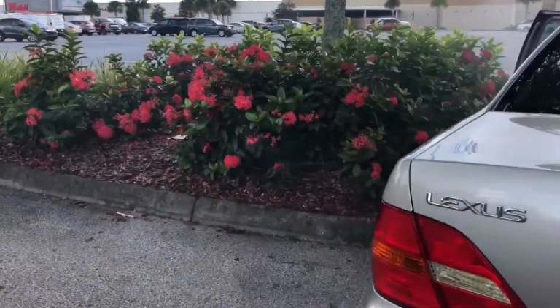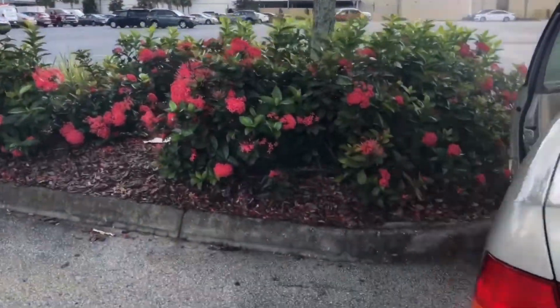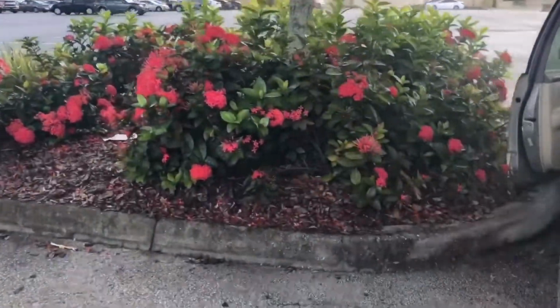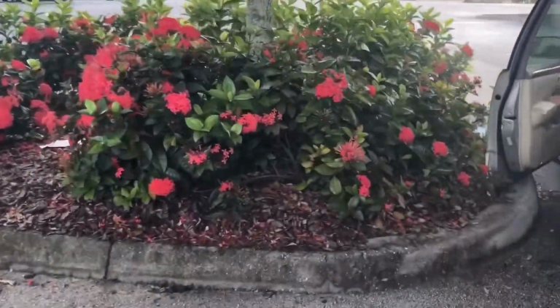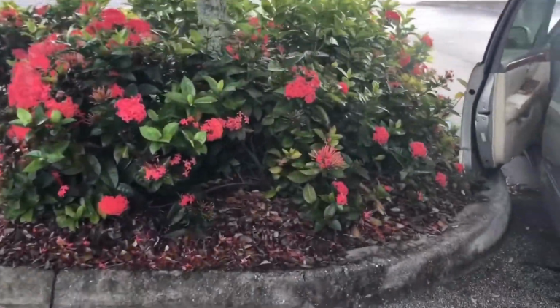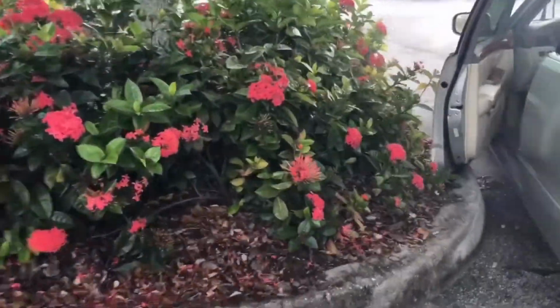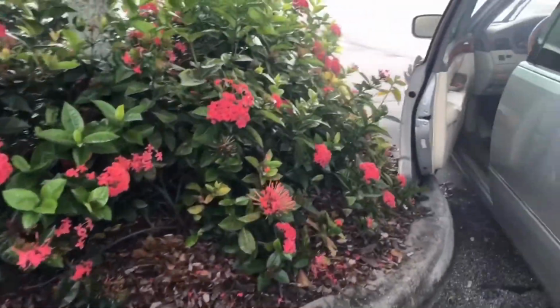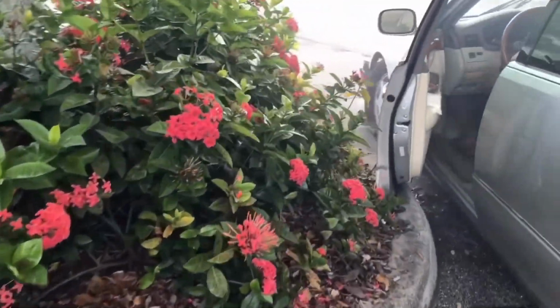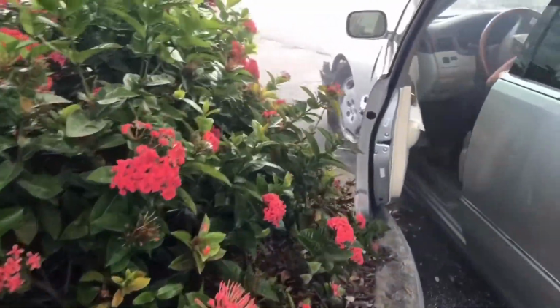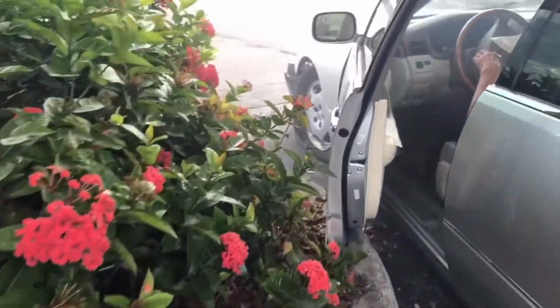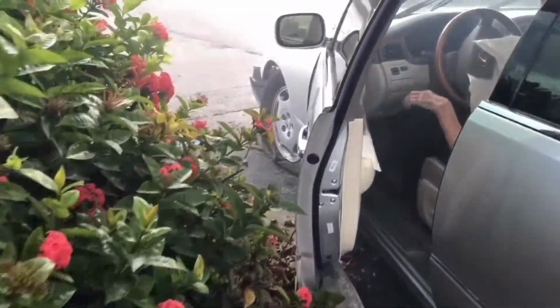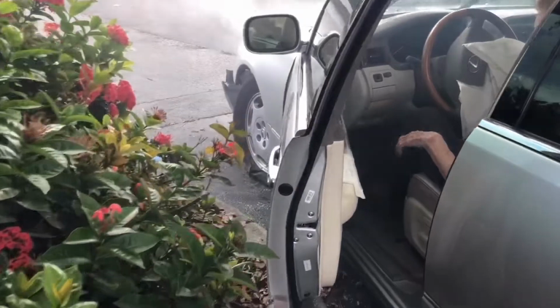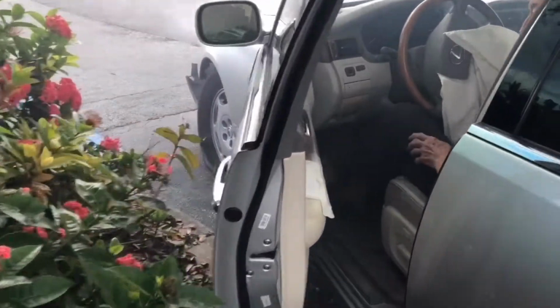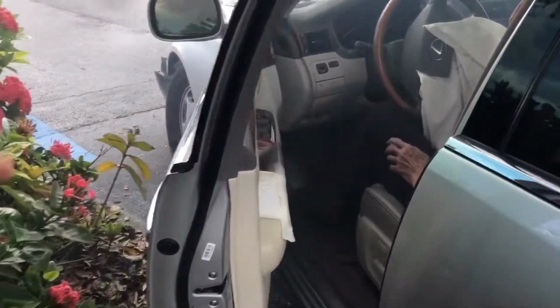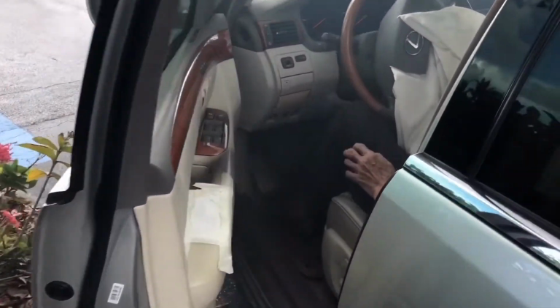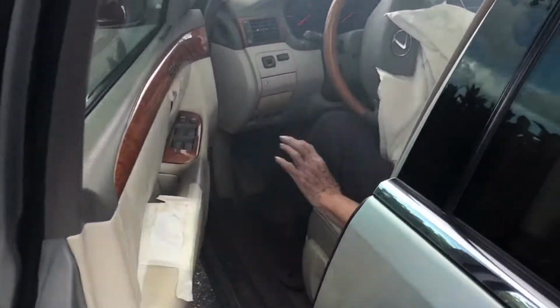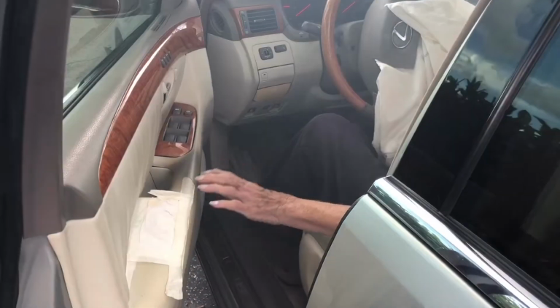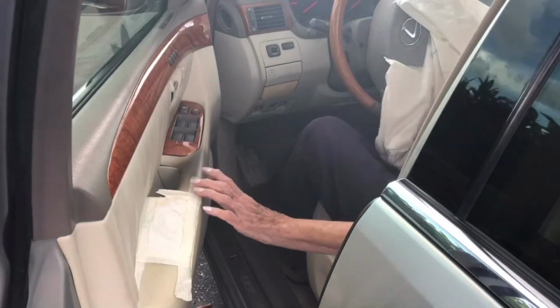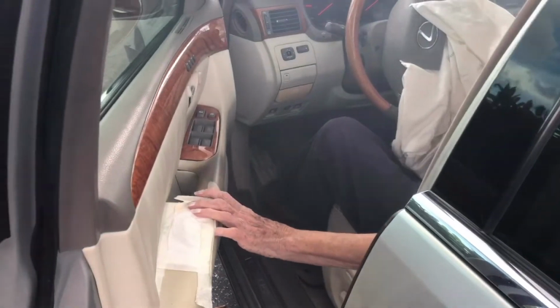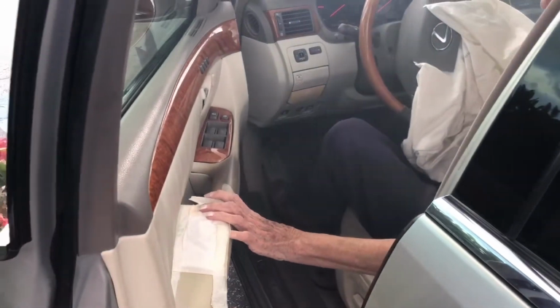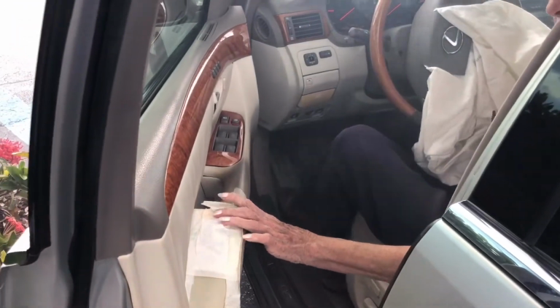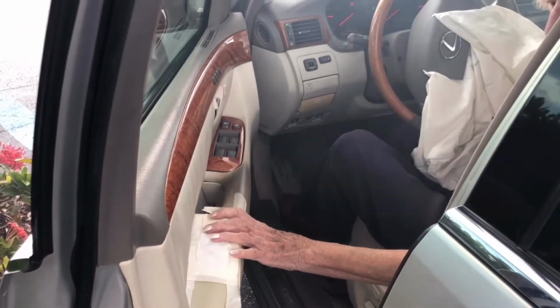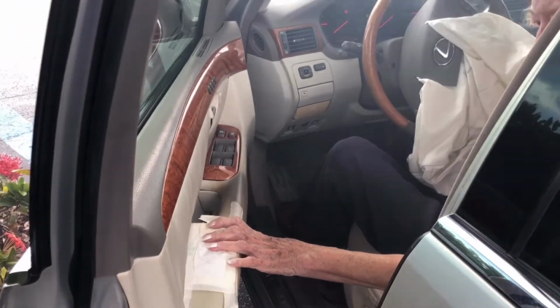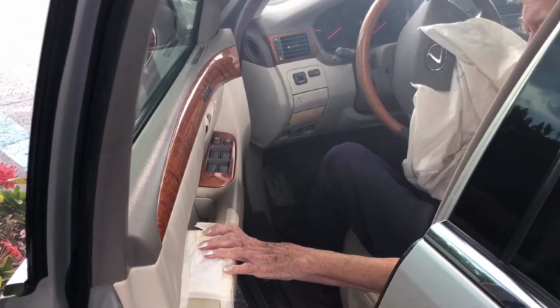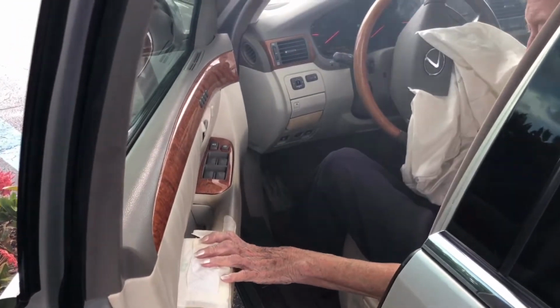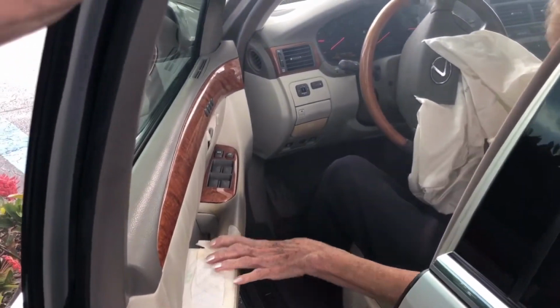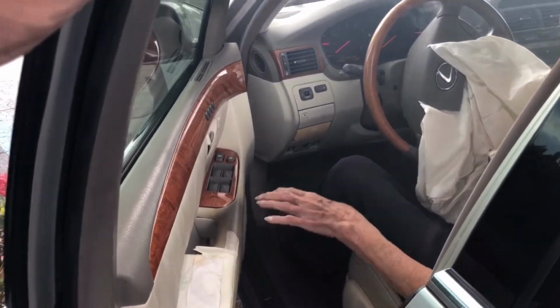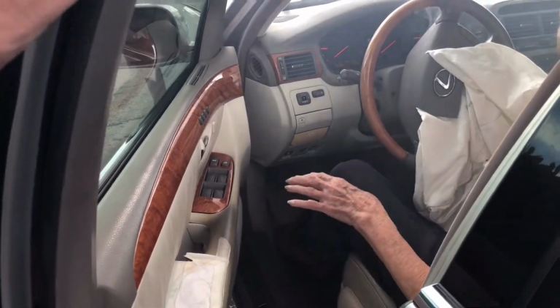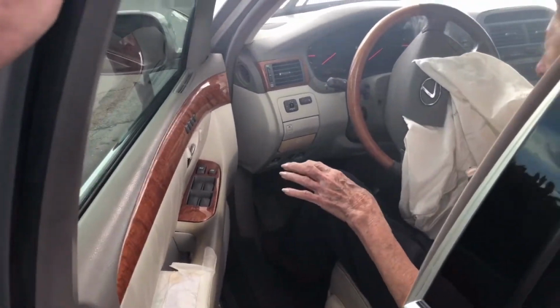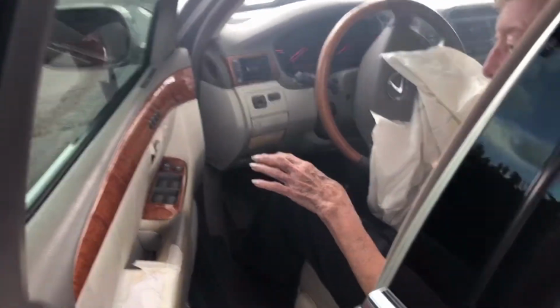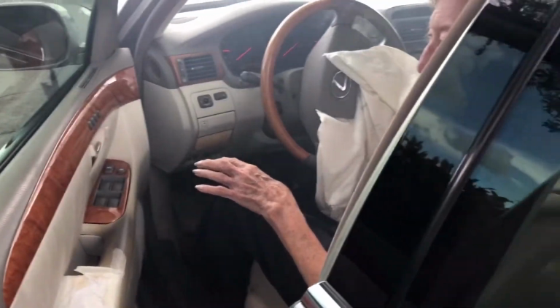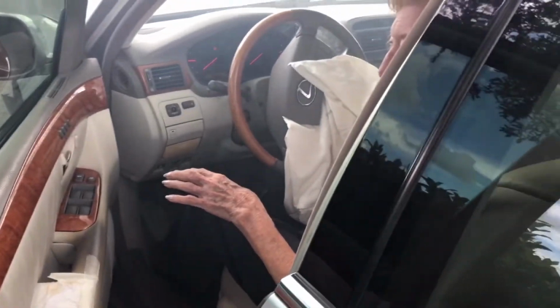Are you okay? Are you okay? Did this just happen? Yes. Okay, let me get you out of here.